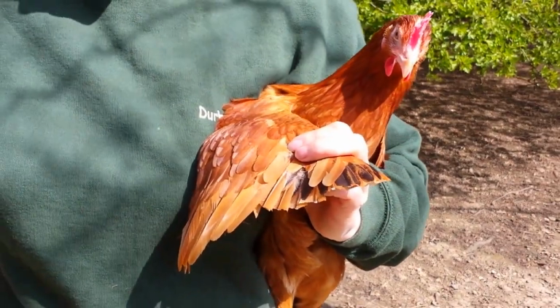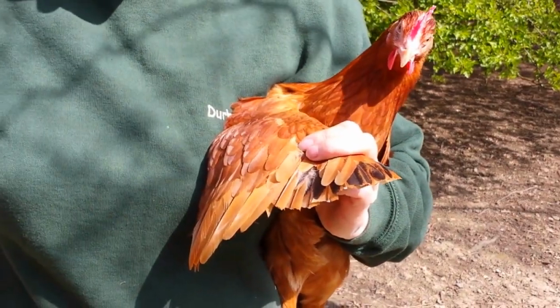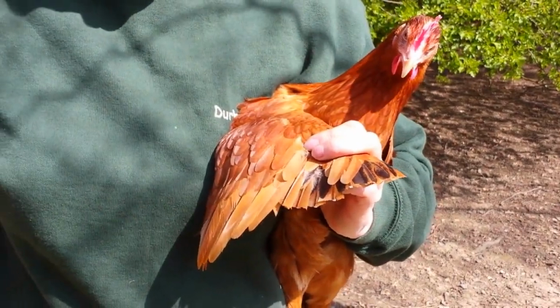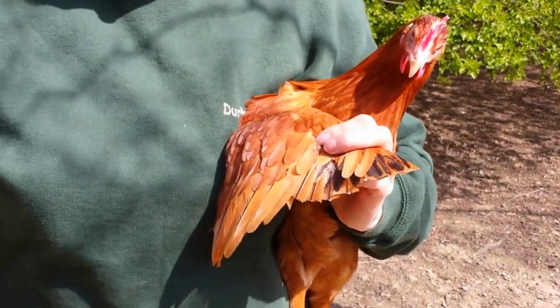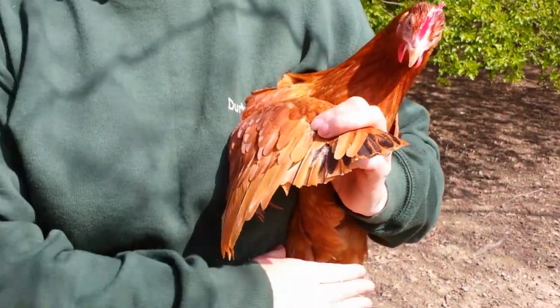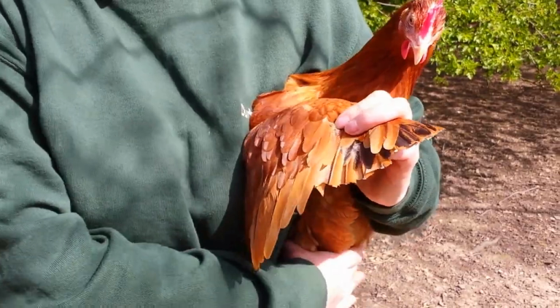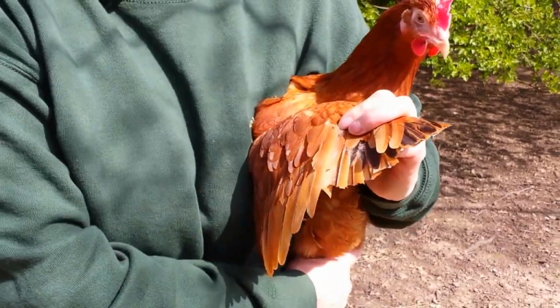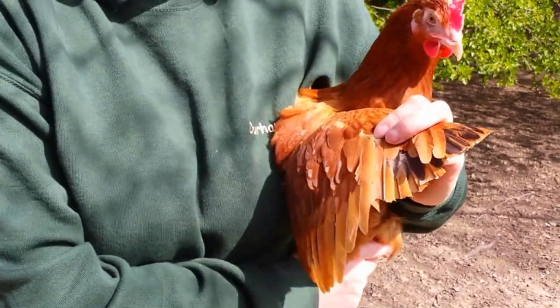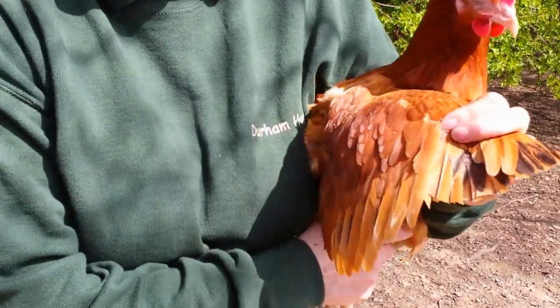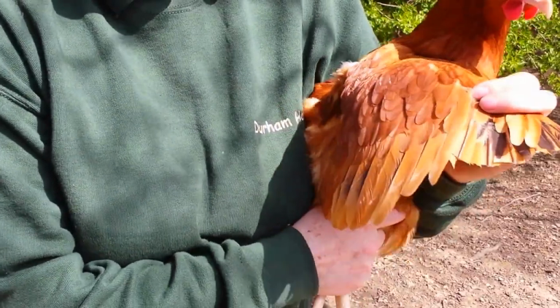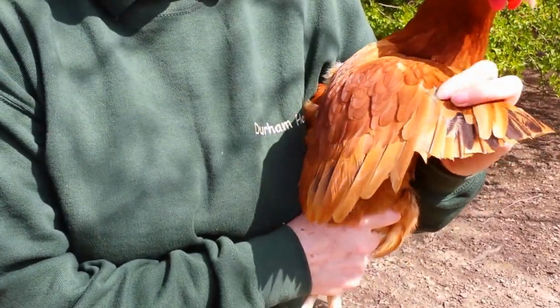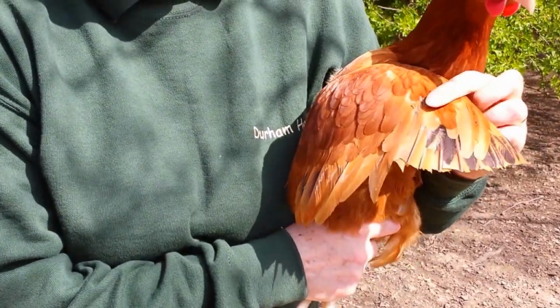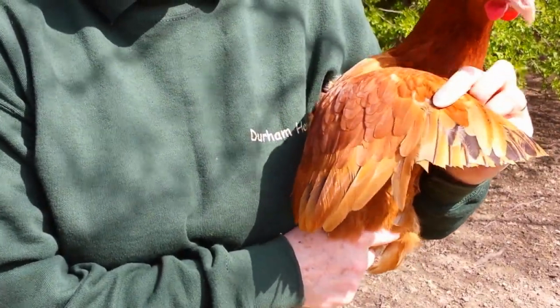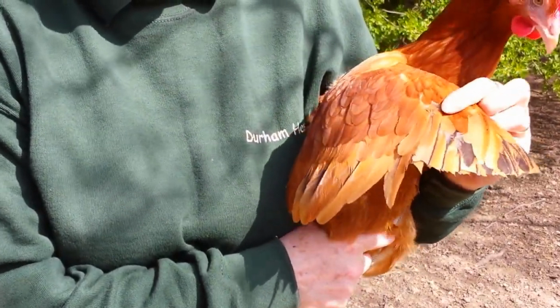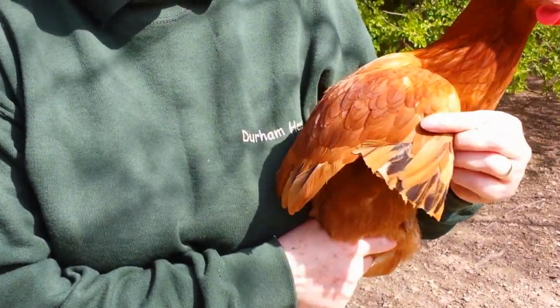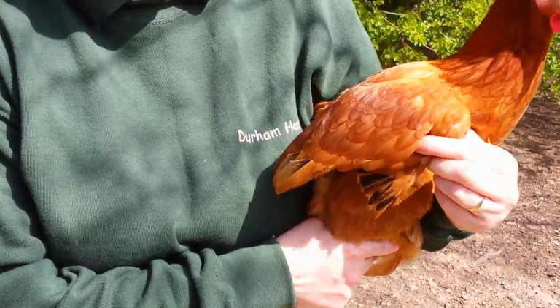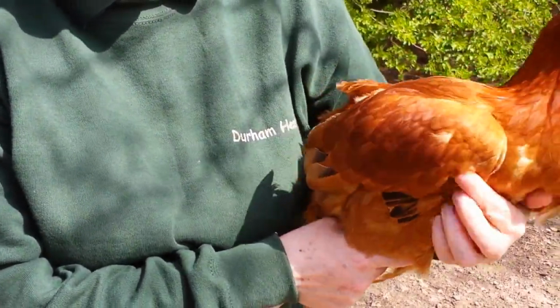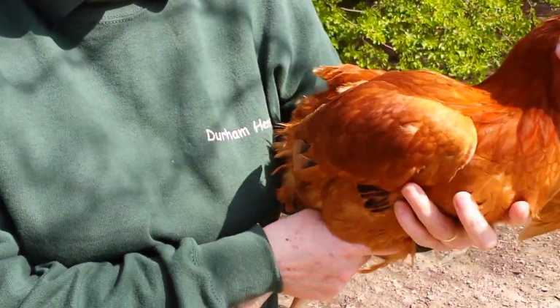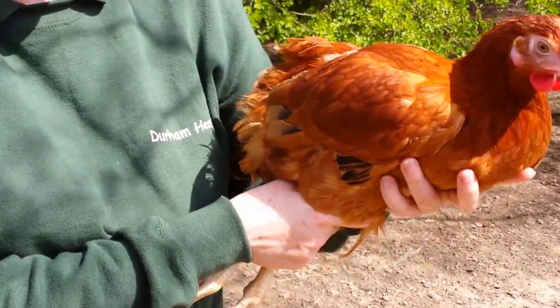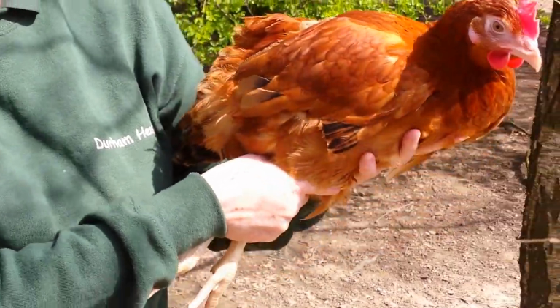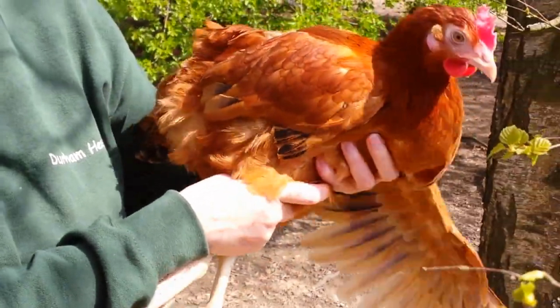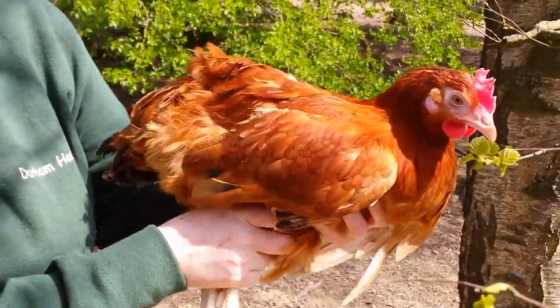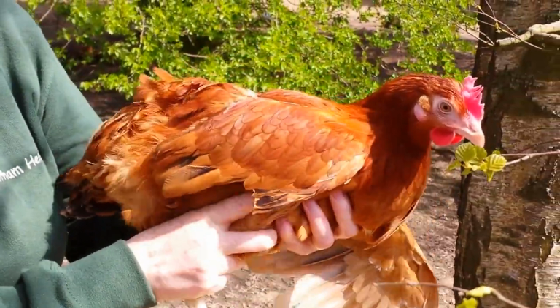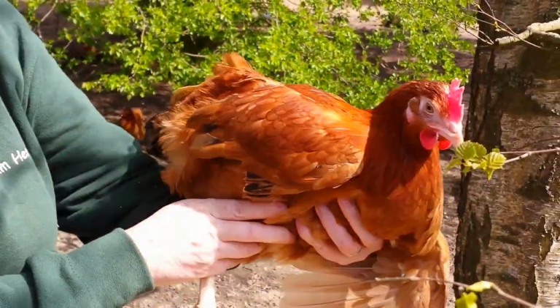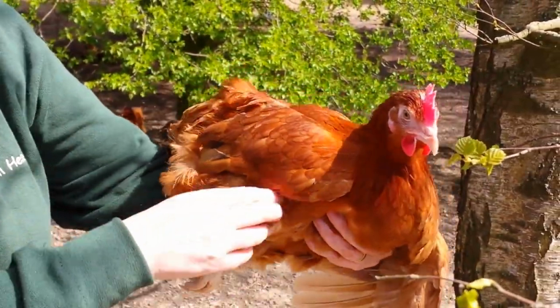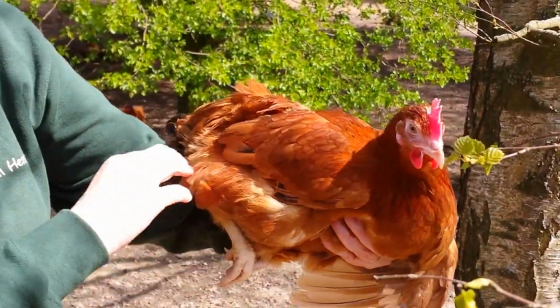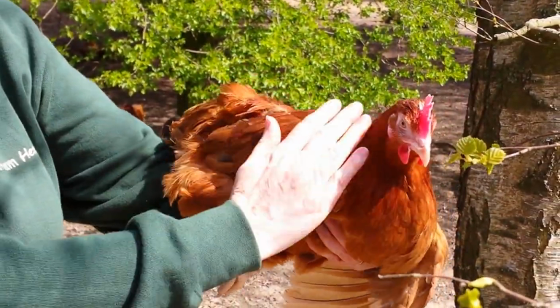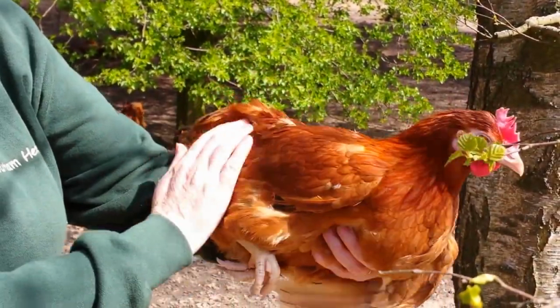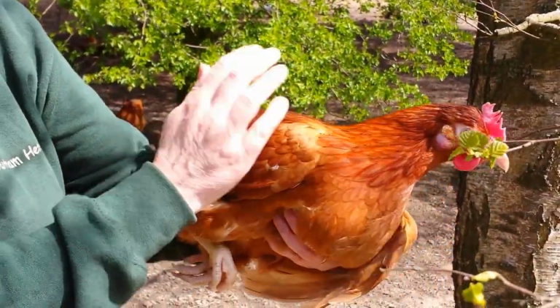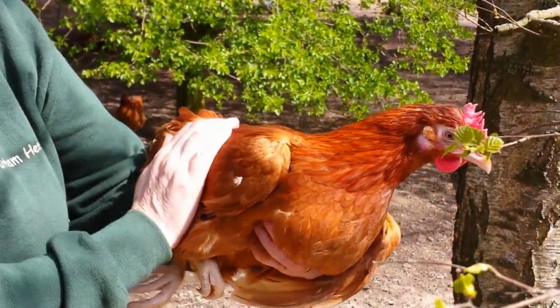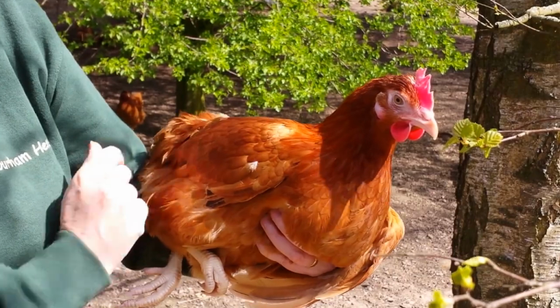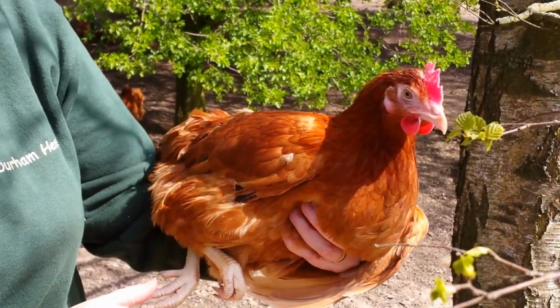Once you've cut those and the hen is walking around, those feathers are tucked up underneath the wing feathers, and you can't see that they've gone, so it doesn't make the hen look unsightly.